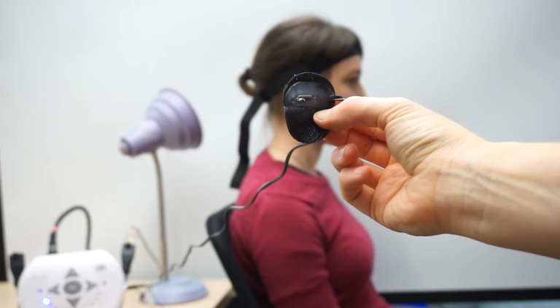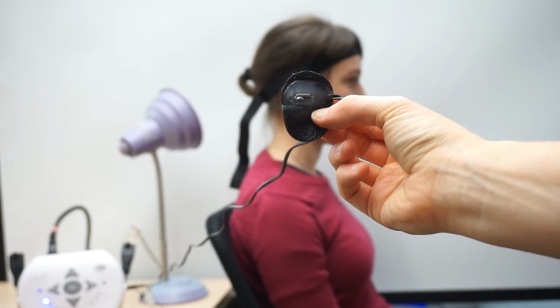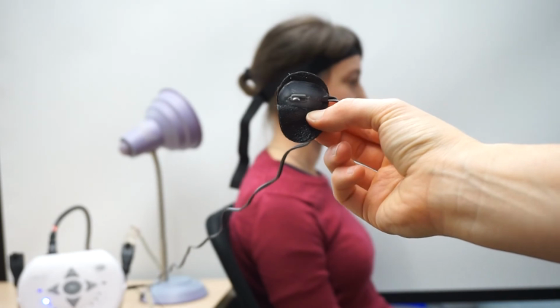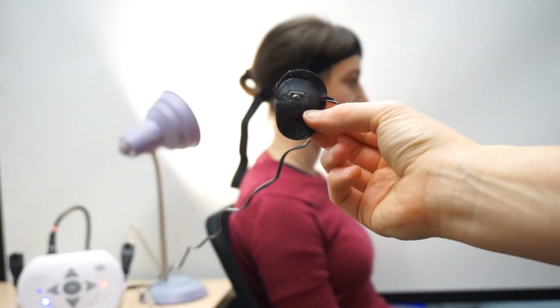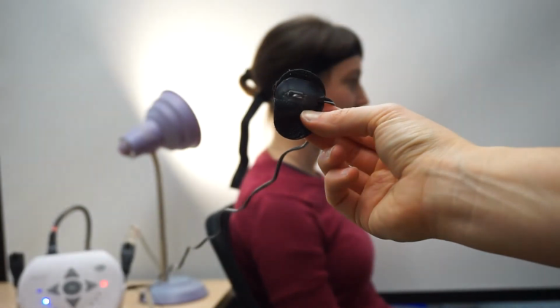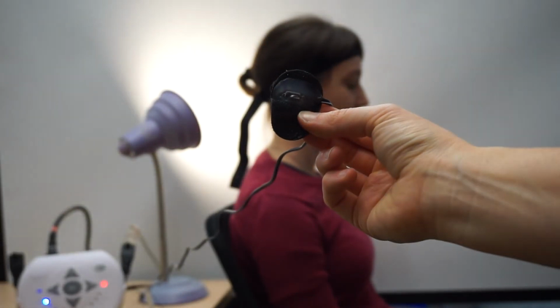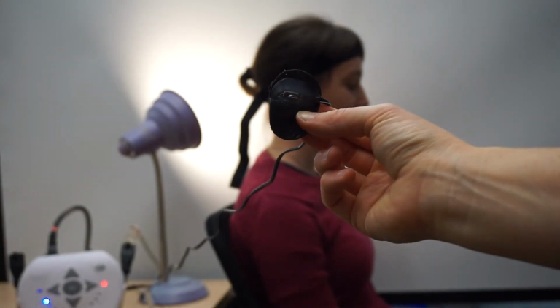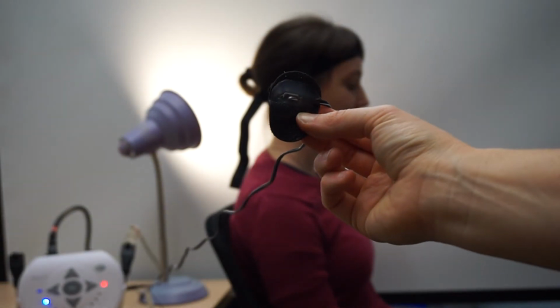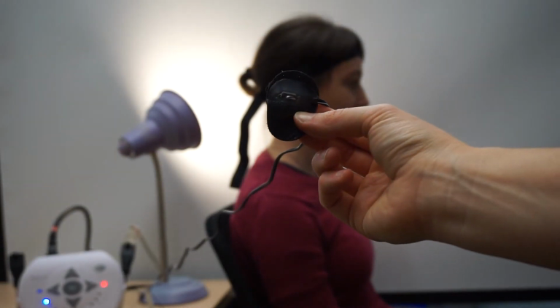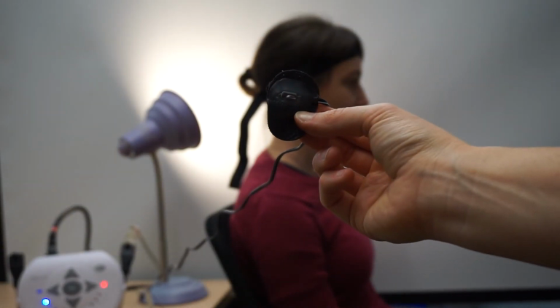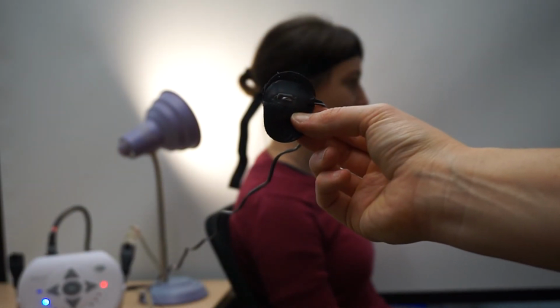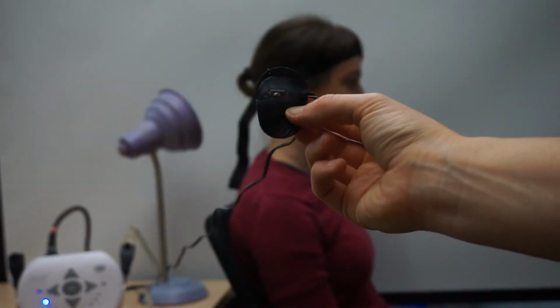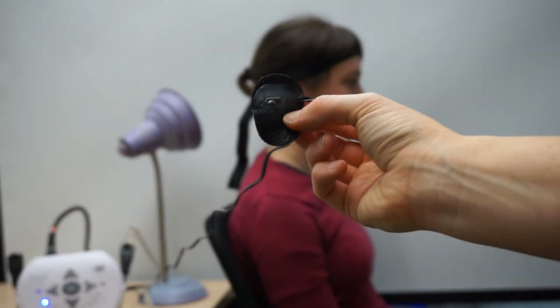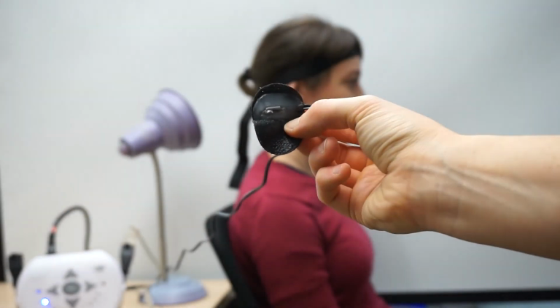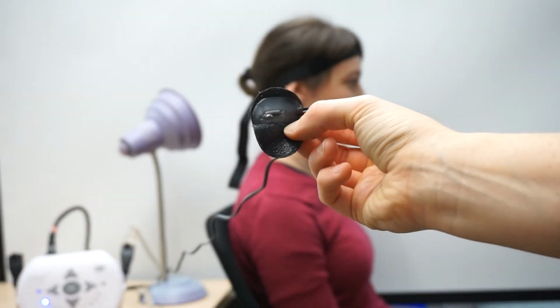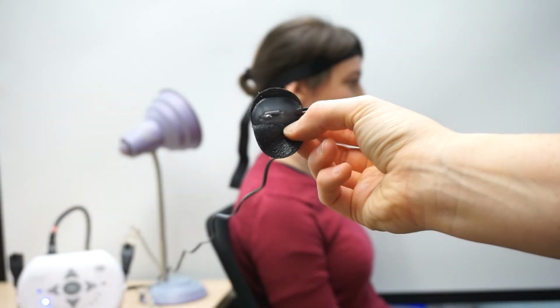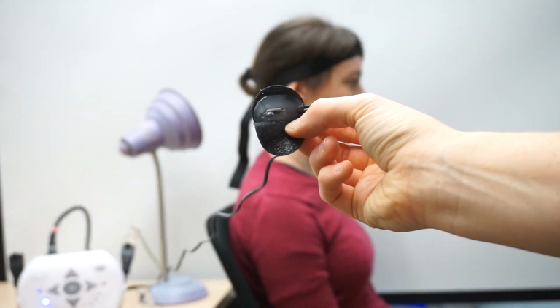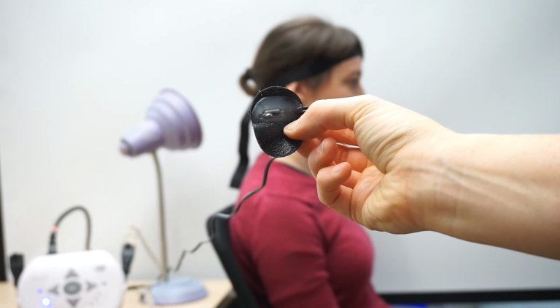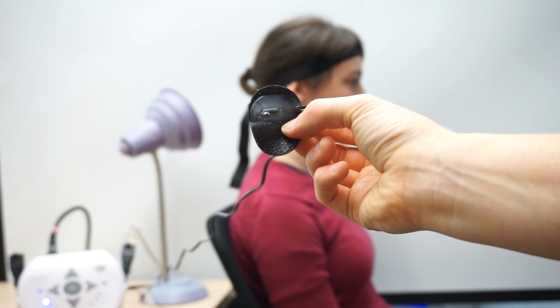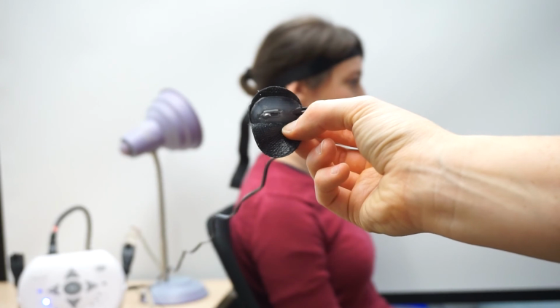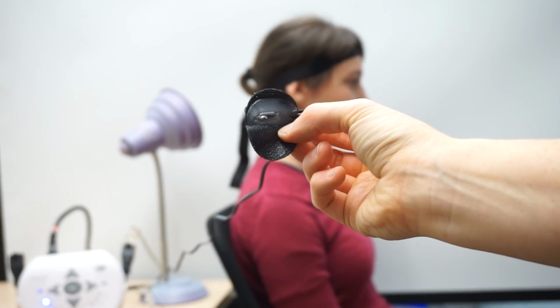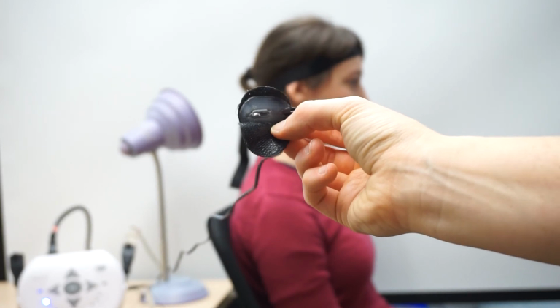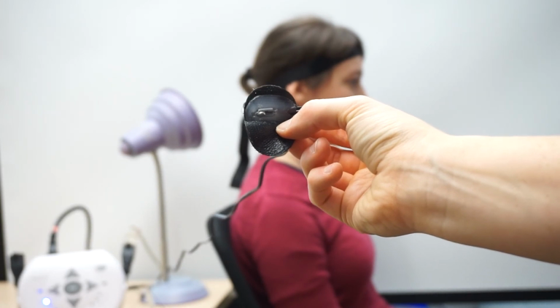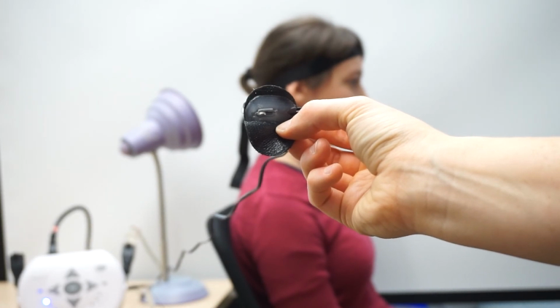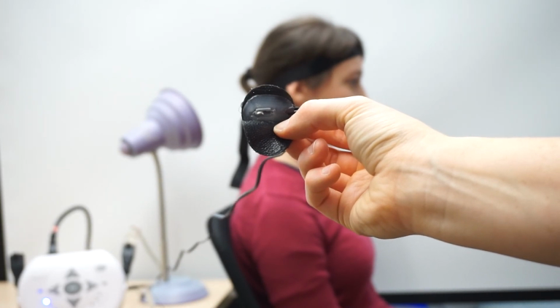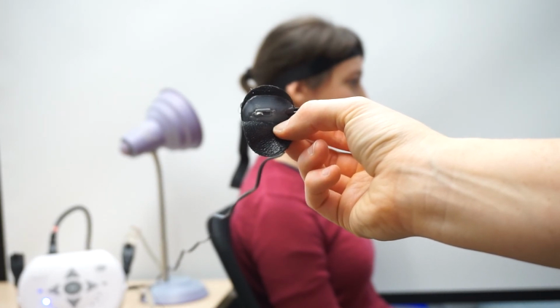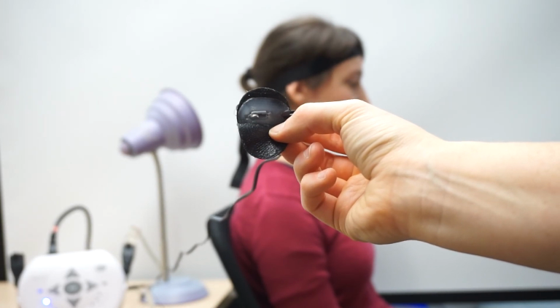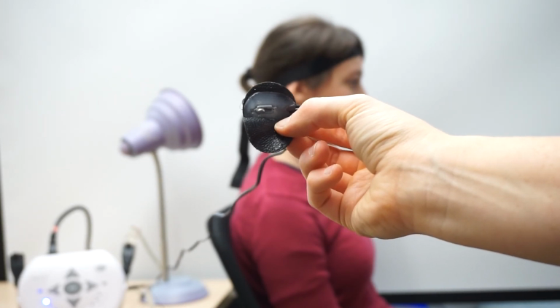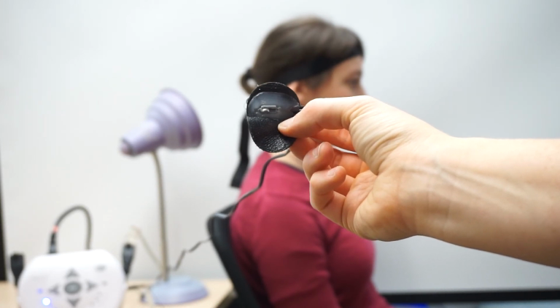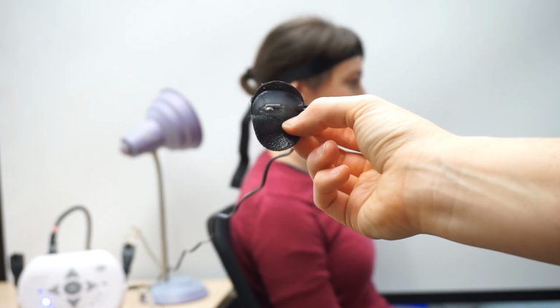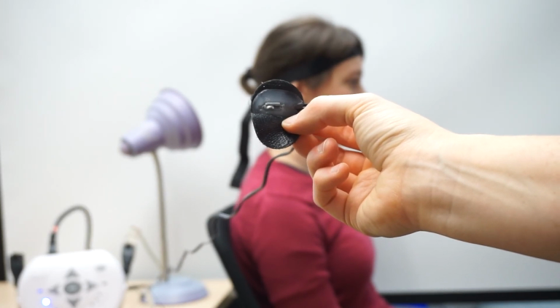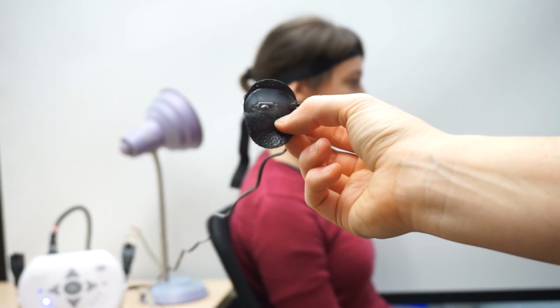When I tilt it back, the light's on. When I tilt it forward, the light's off. And that is the Tilt Switch by Enabling Devices.